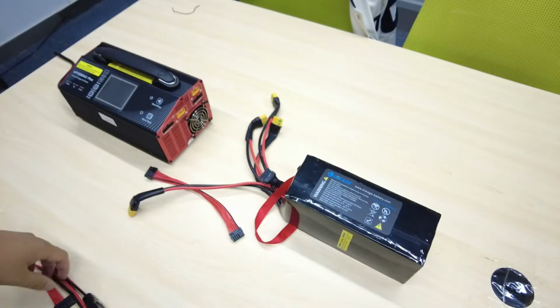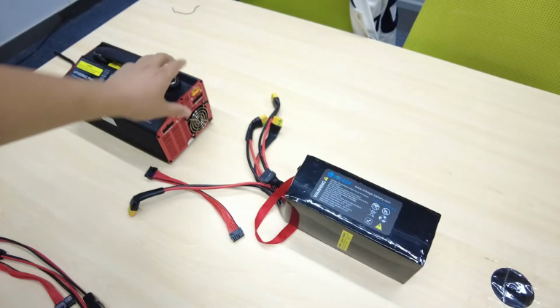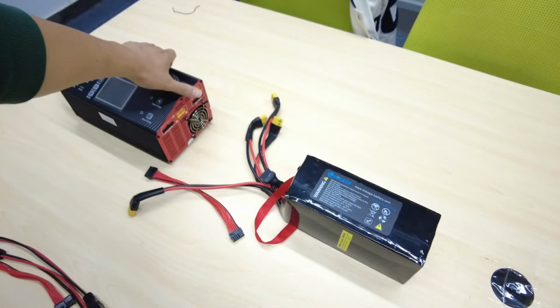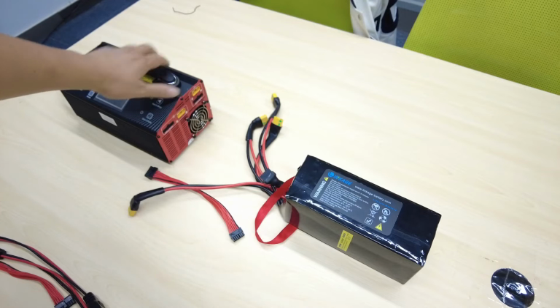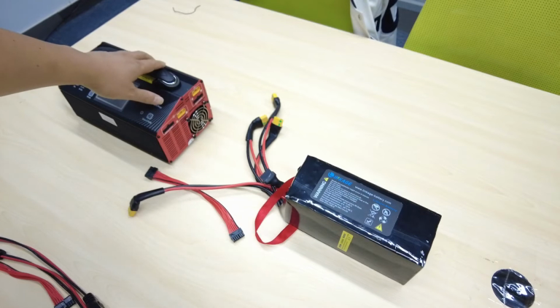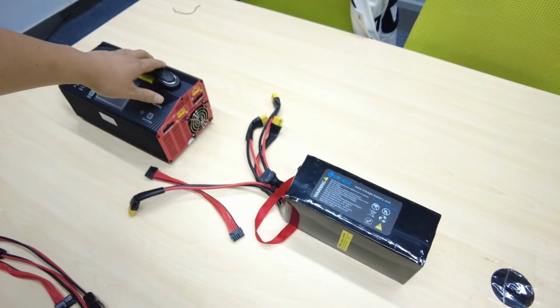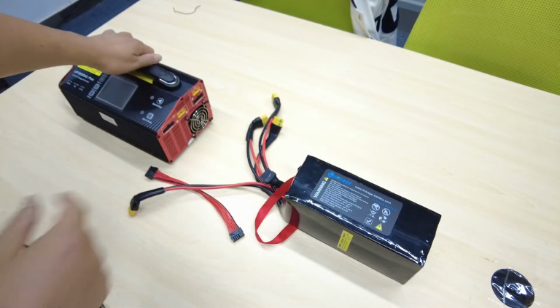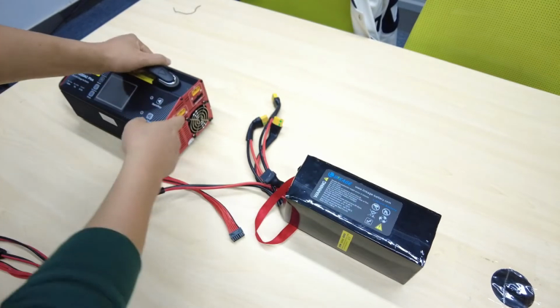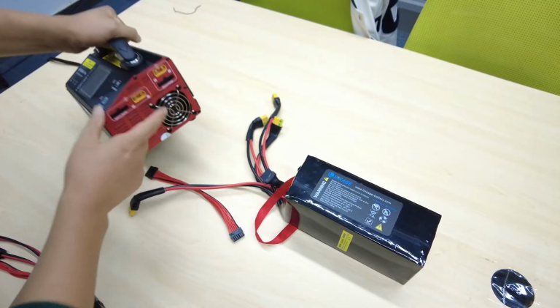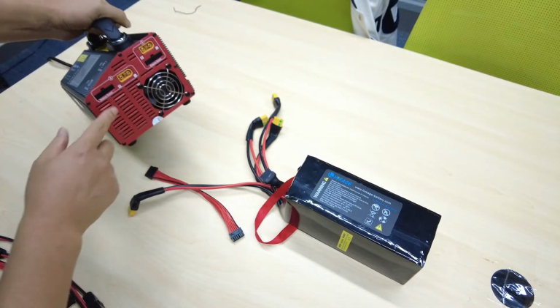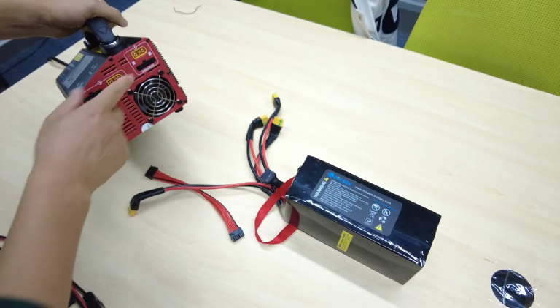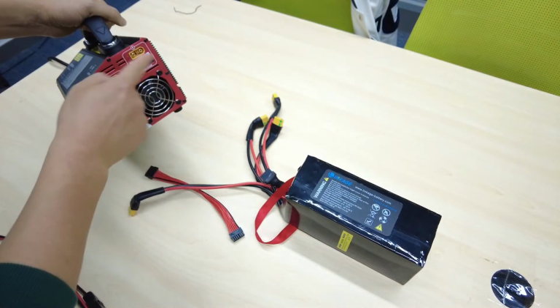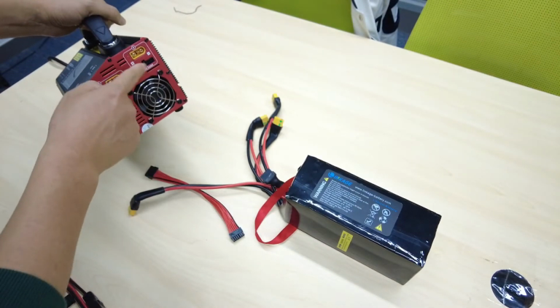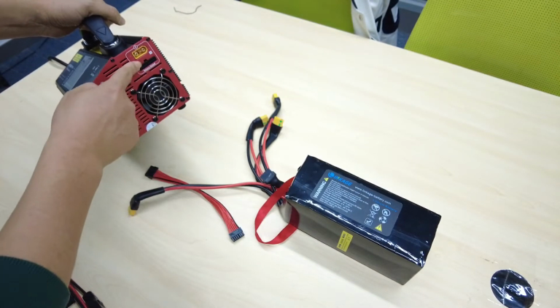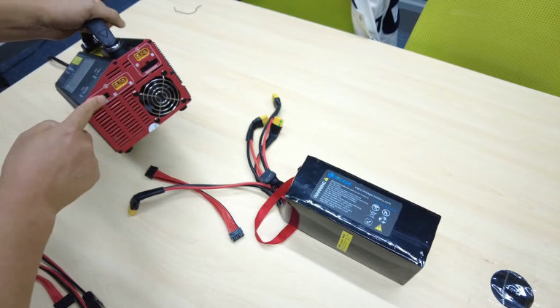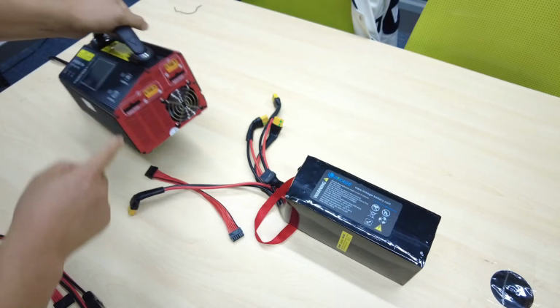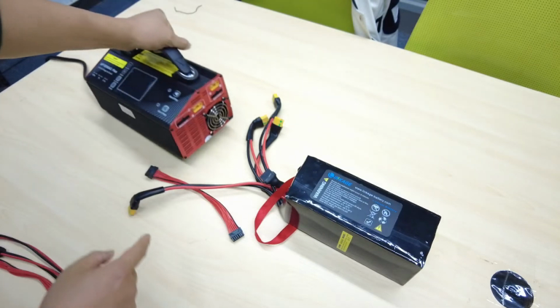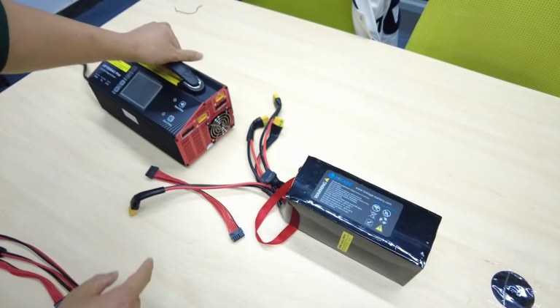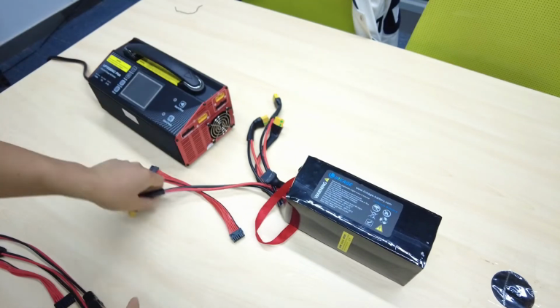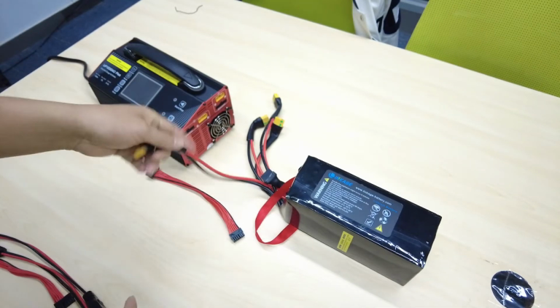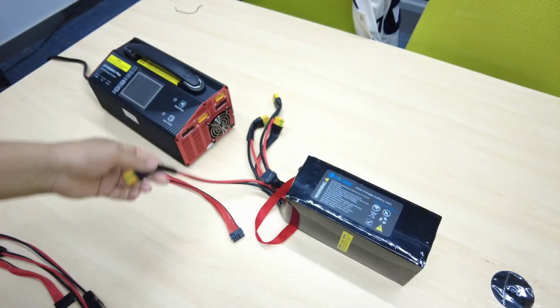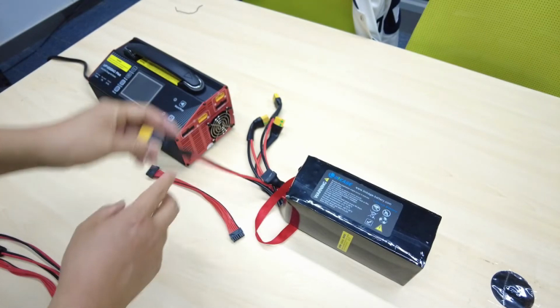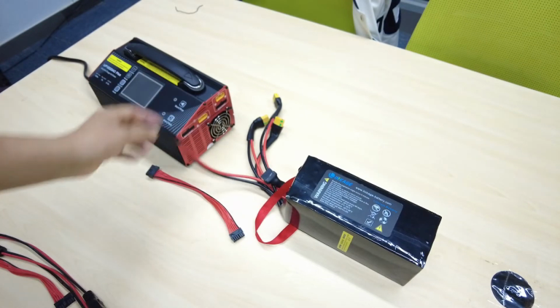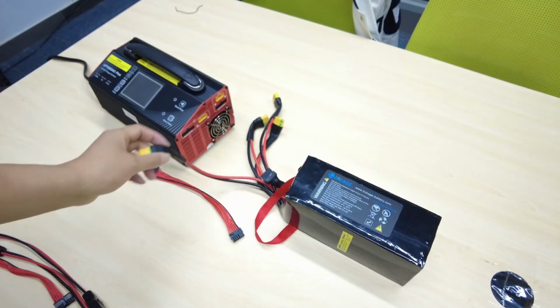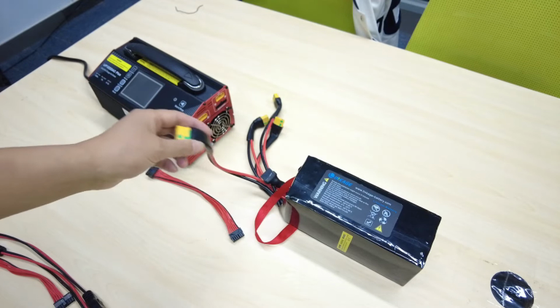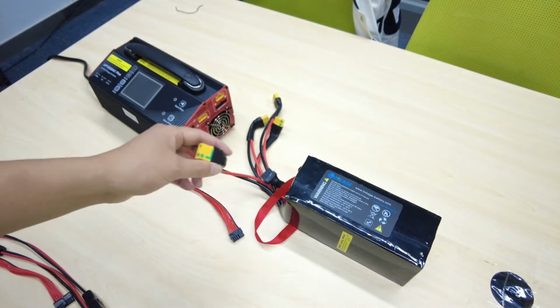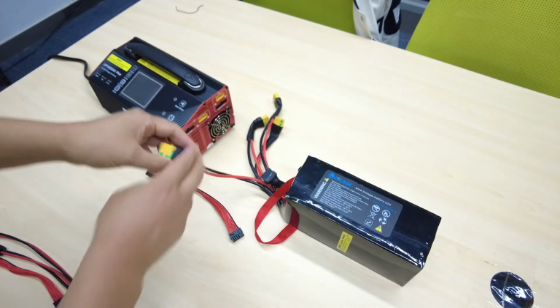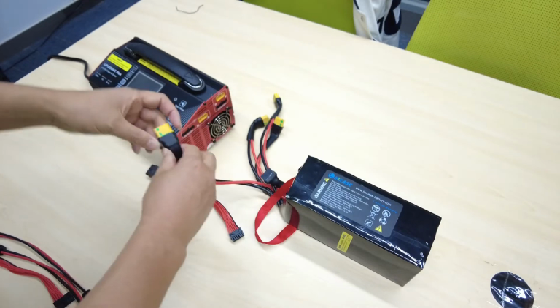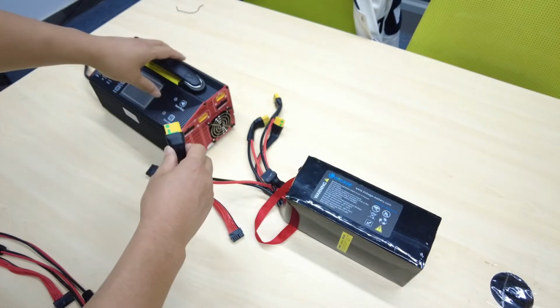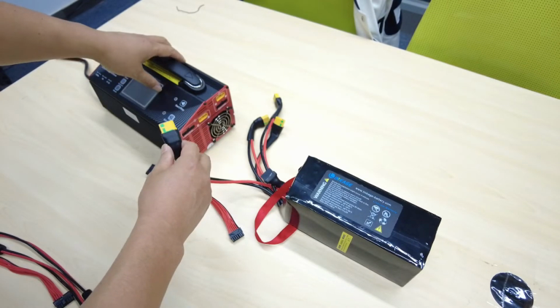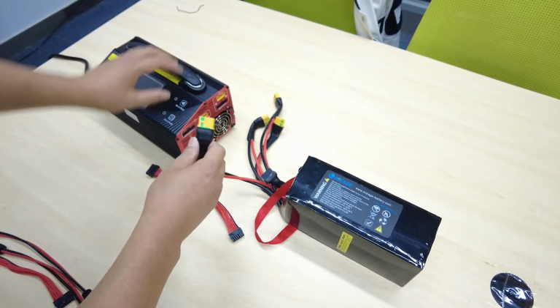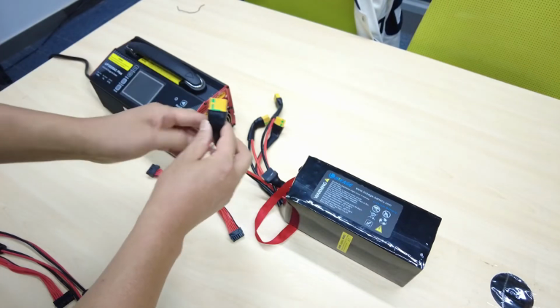This charger has two ports — two charging ports. So now we will demonstrate how to use the charger to charge the battery.